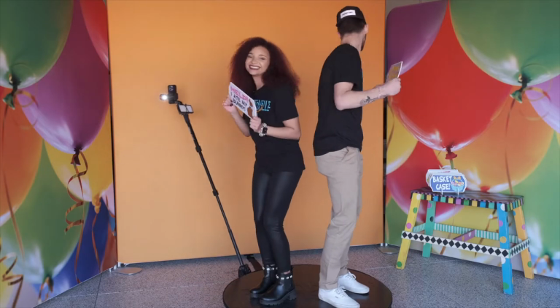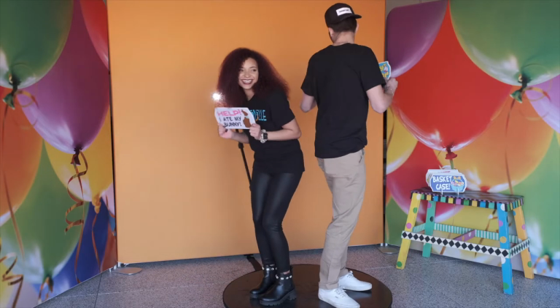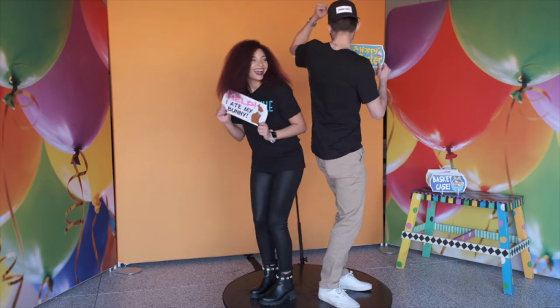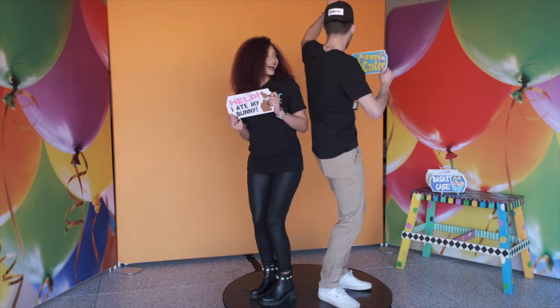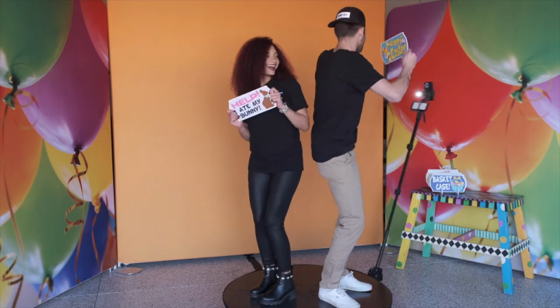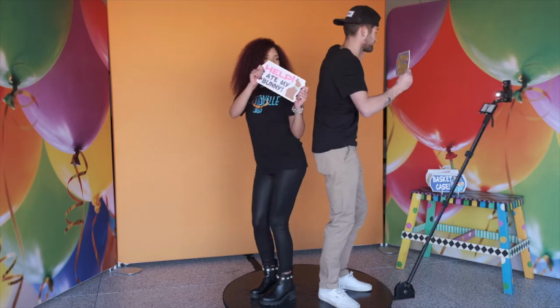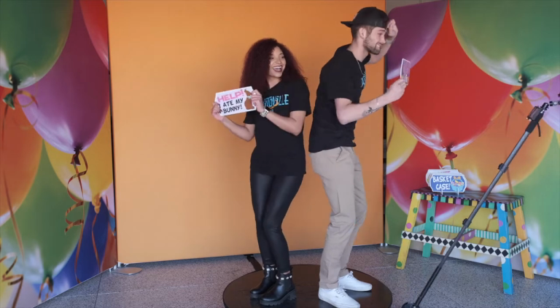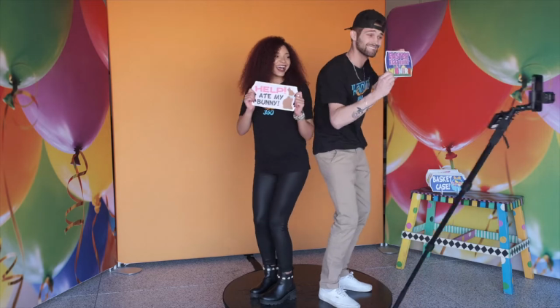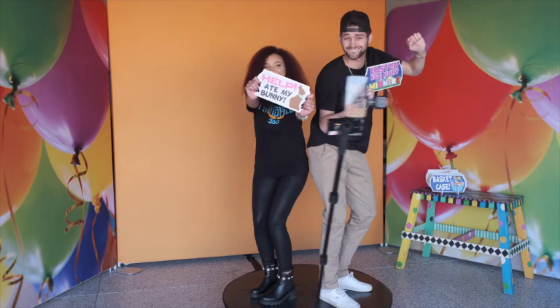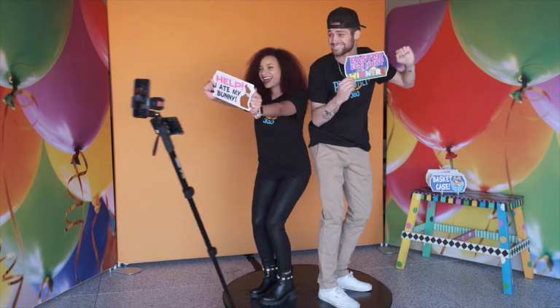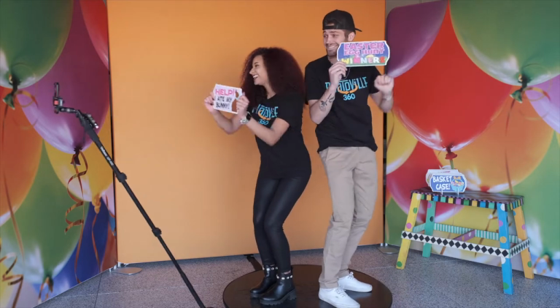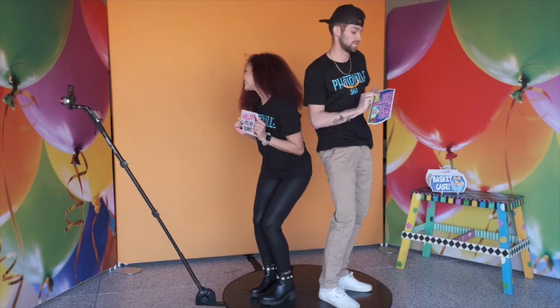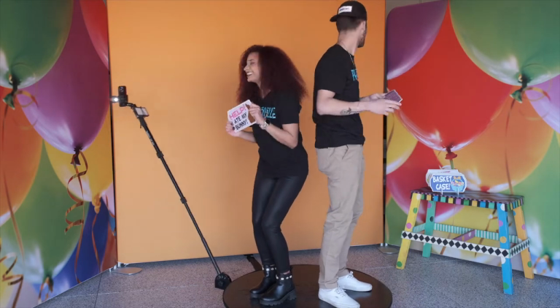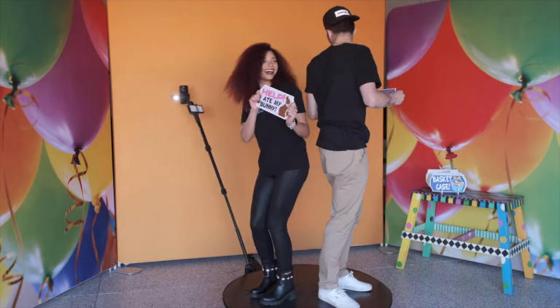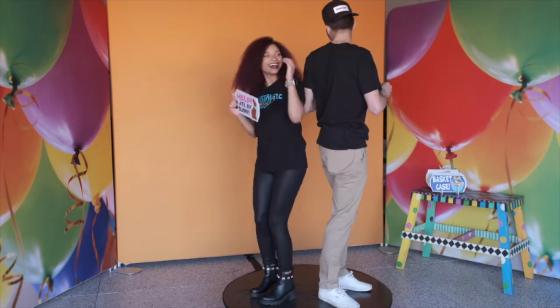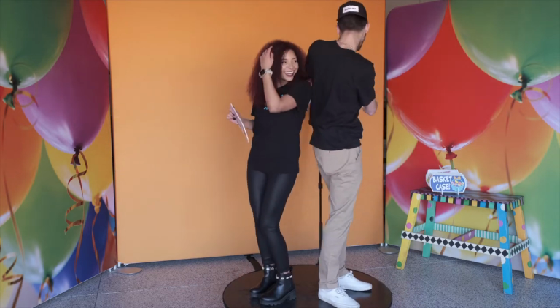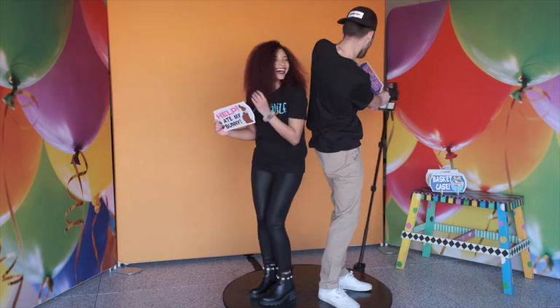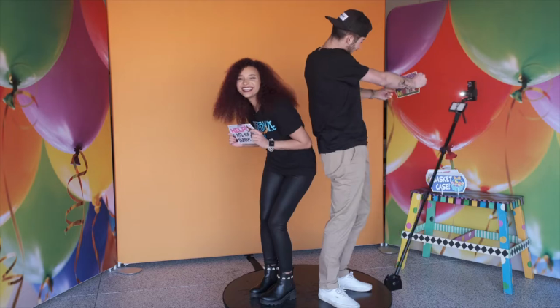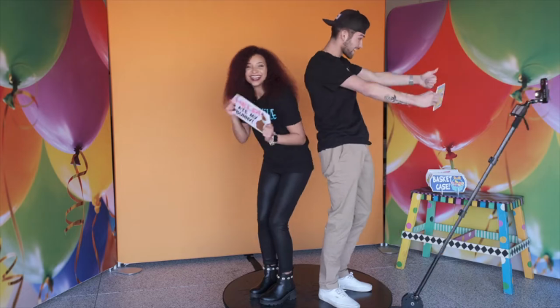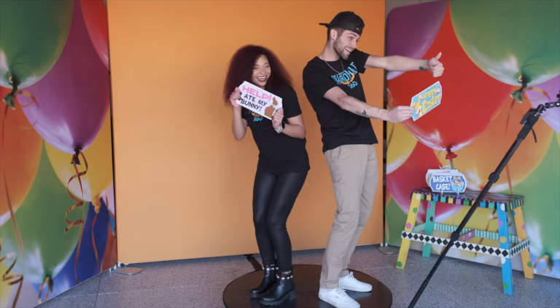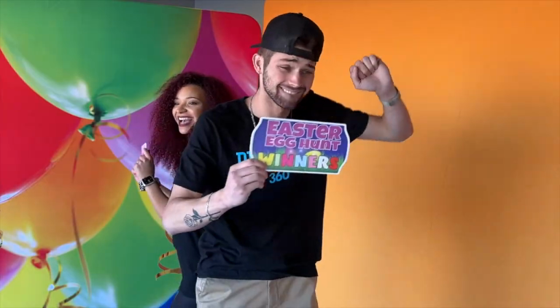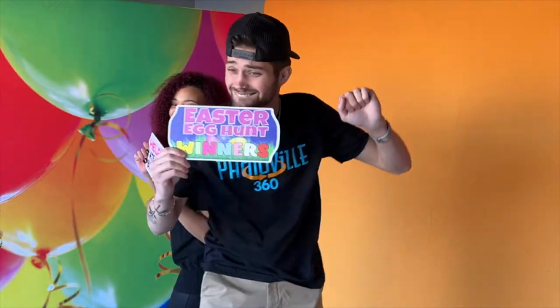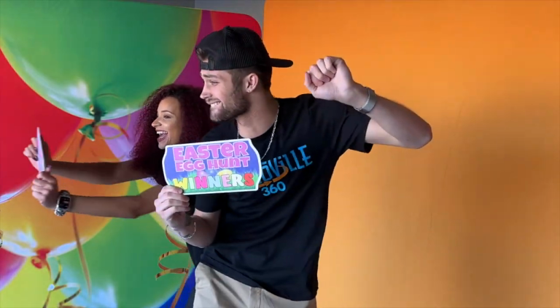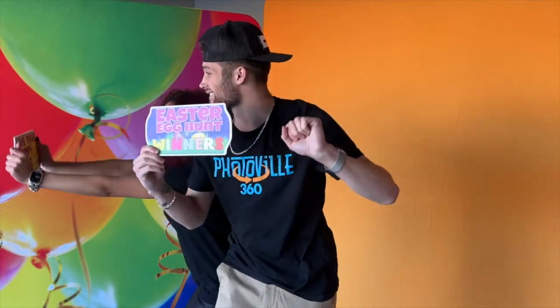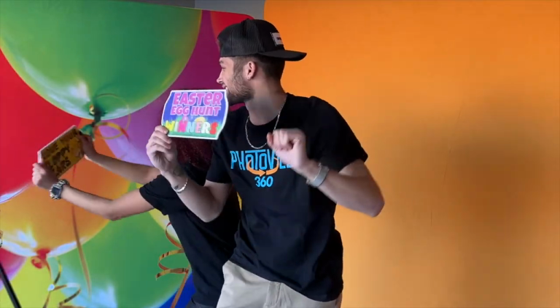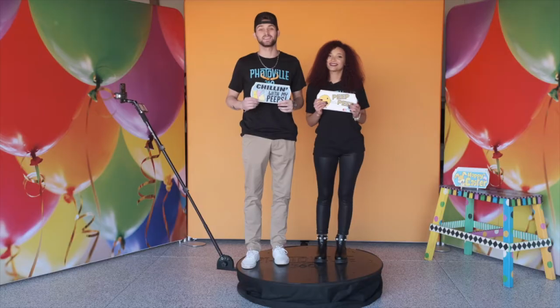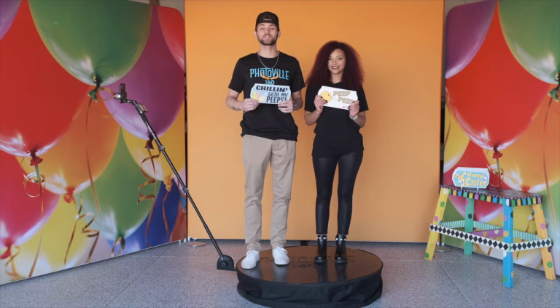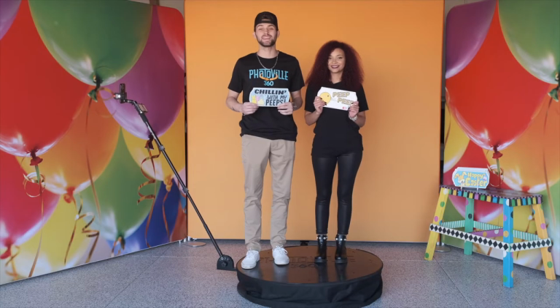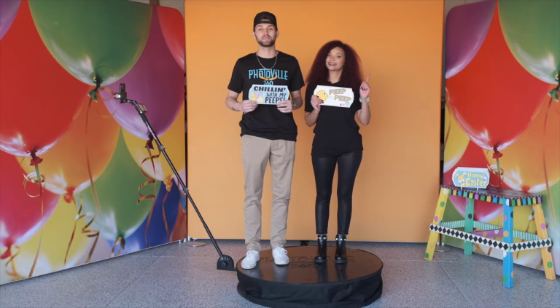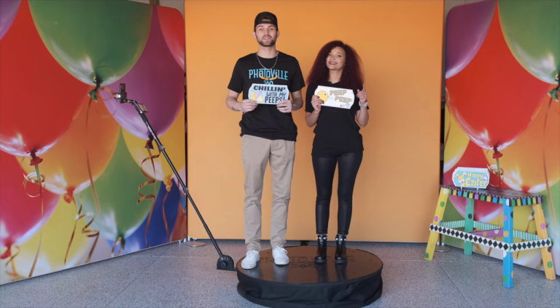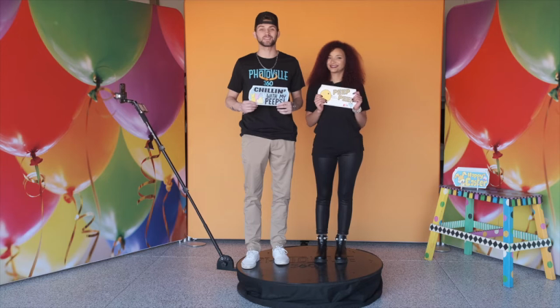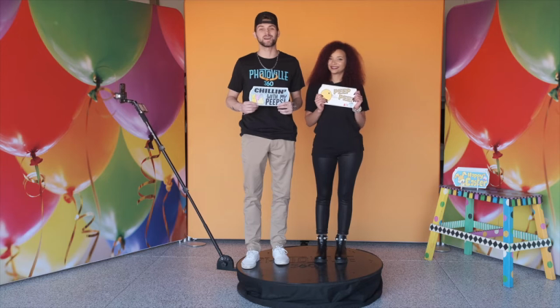All of these amazing props are in stock now on pbbackdrops.com. In addition to using all of your props in regular photo booths, you can also utilize them in your 360 photo booth. Get yours today at pbbackdrops.com.